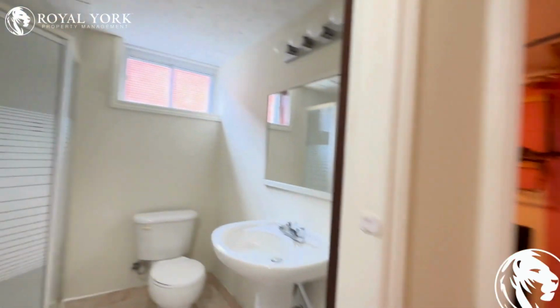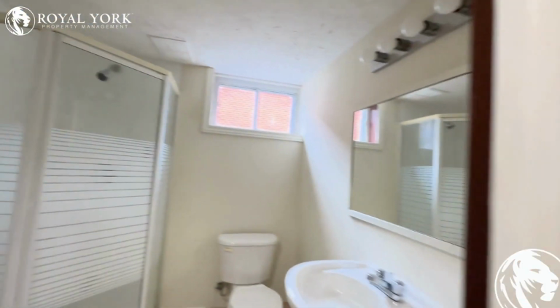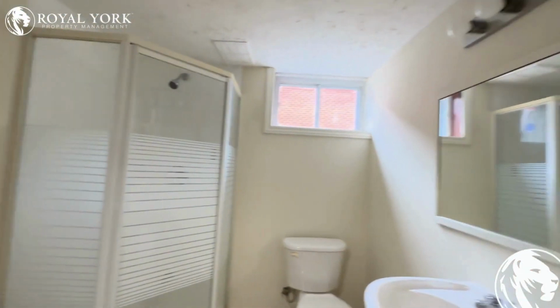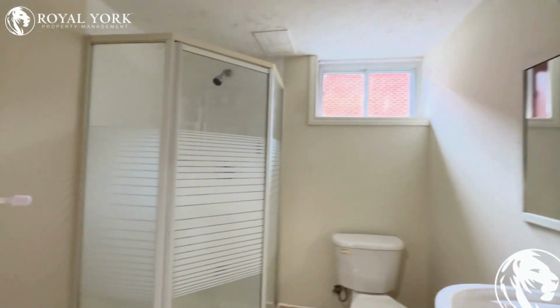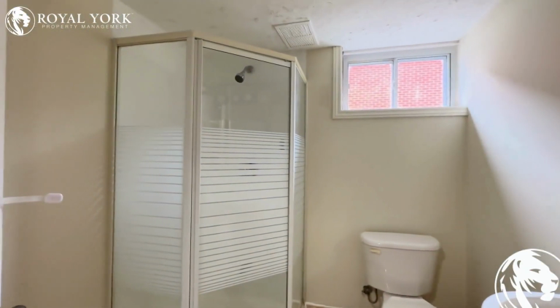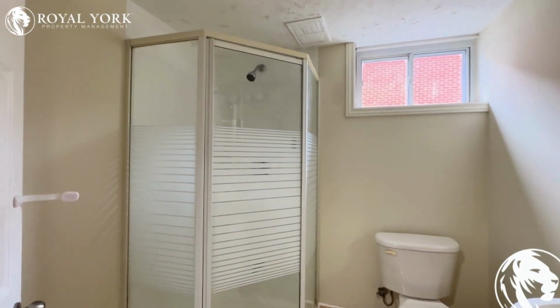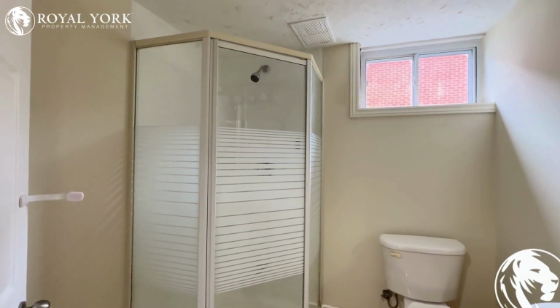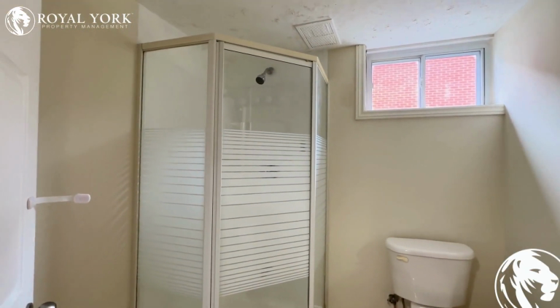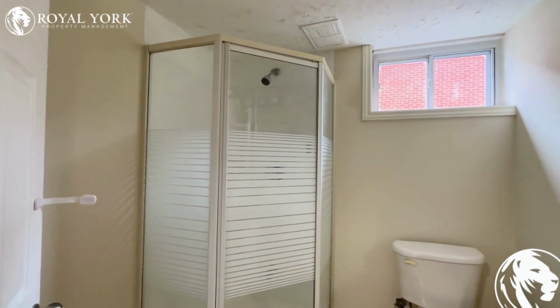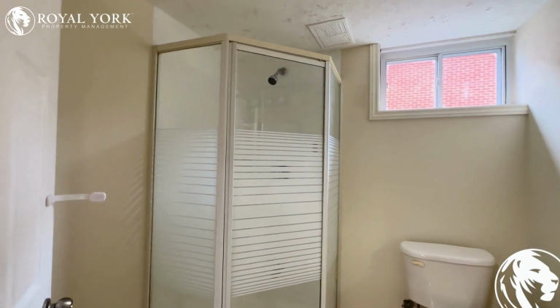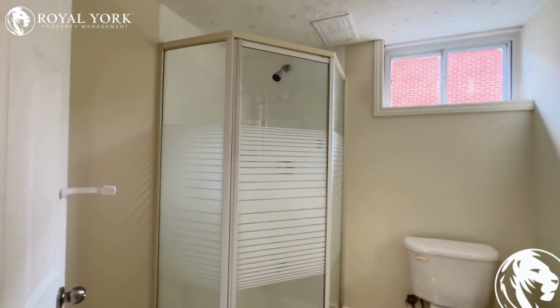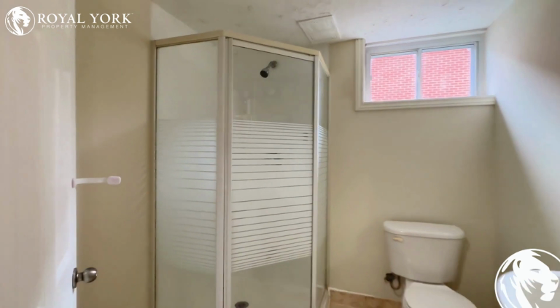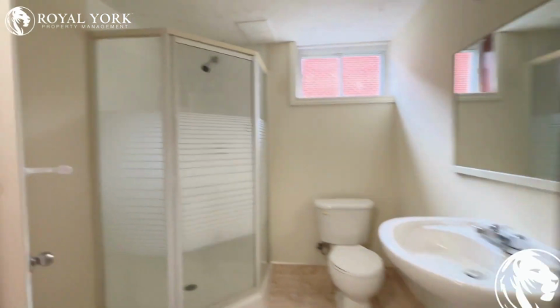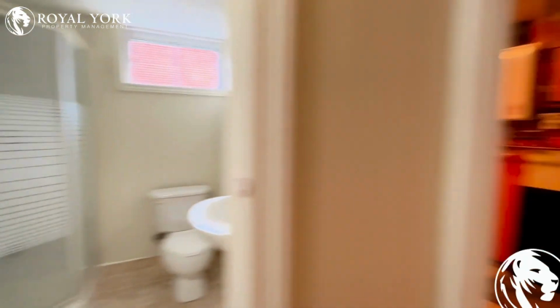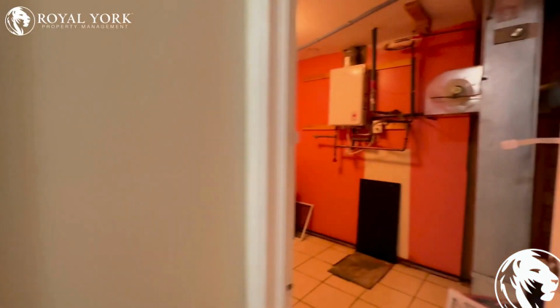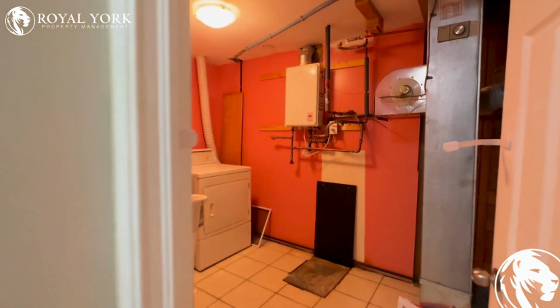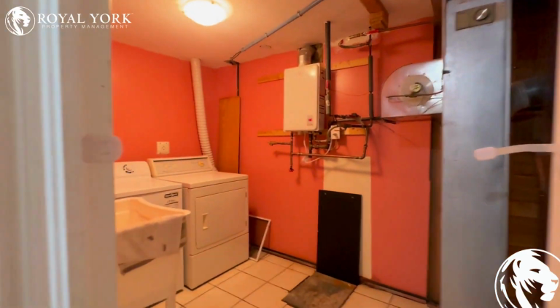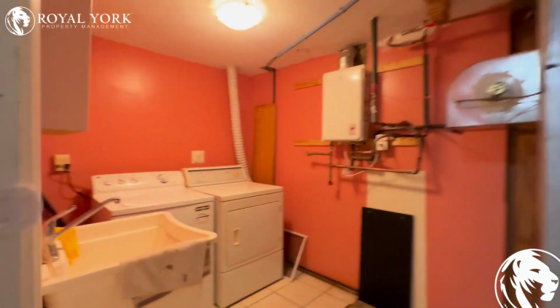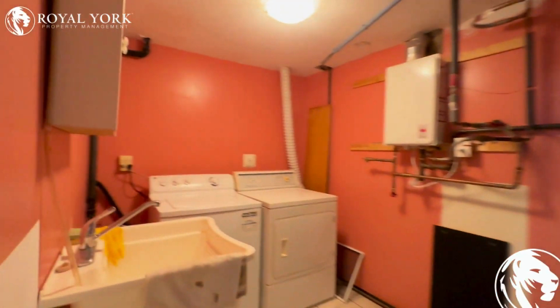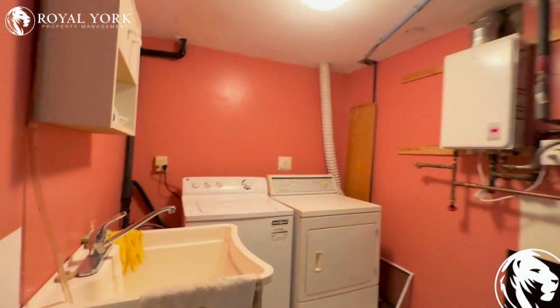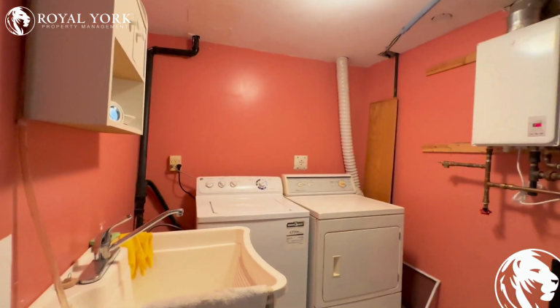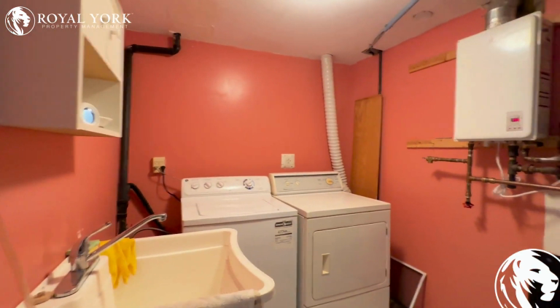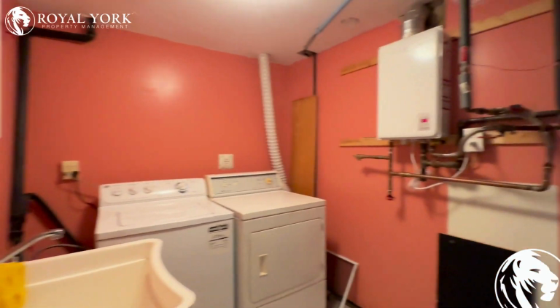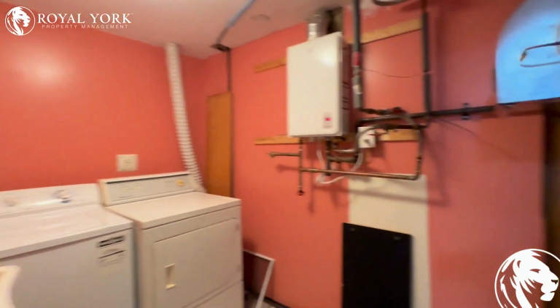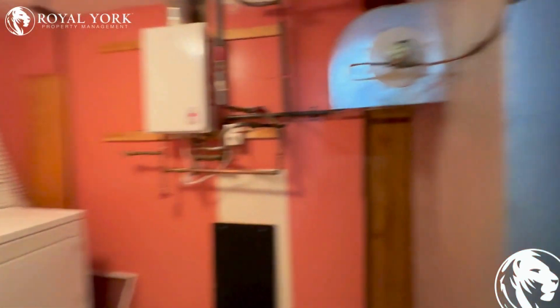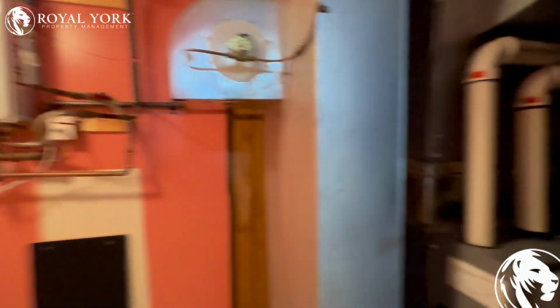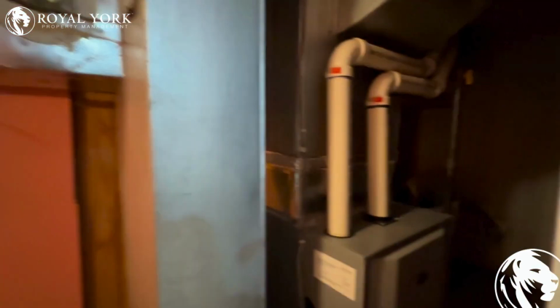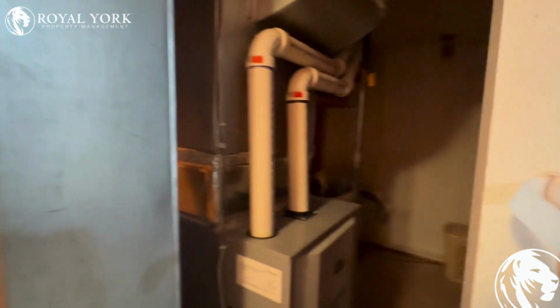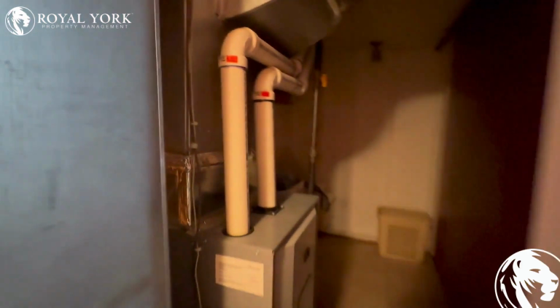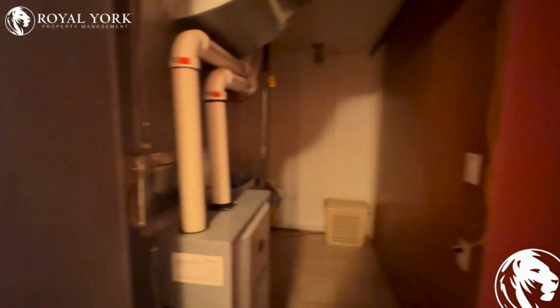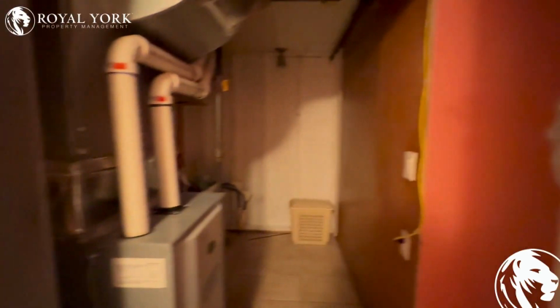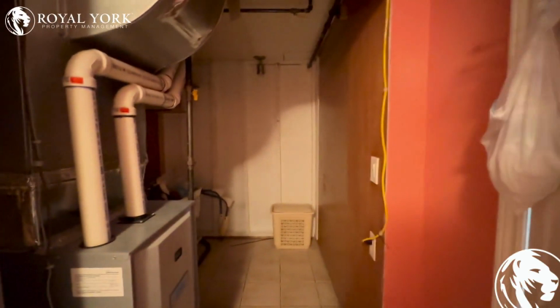Here is the bathroom with the standing shower, and you have your washer and dryer right here with some storage space on this side as well.